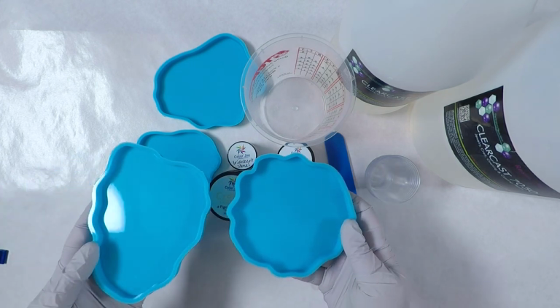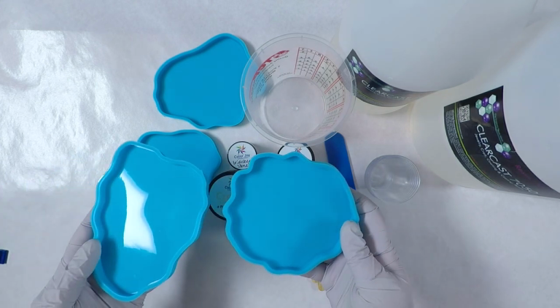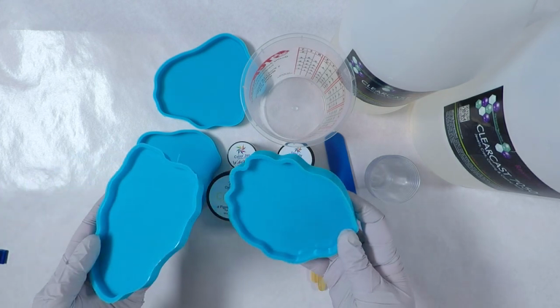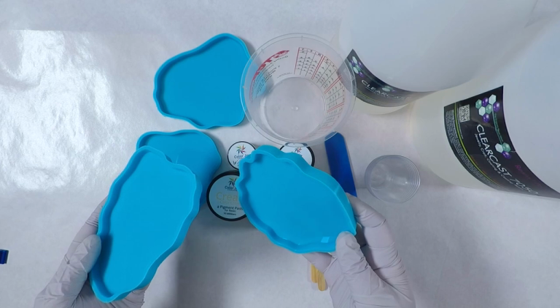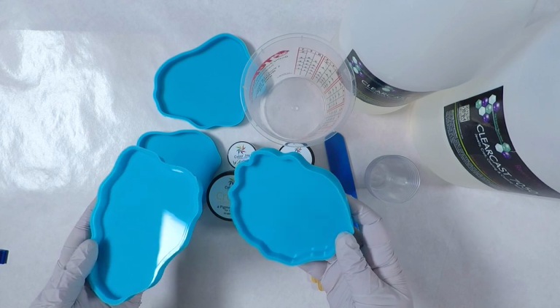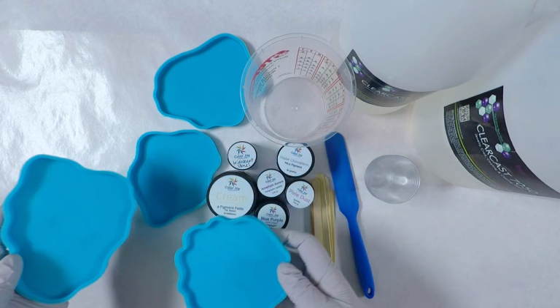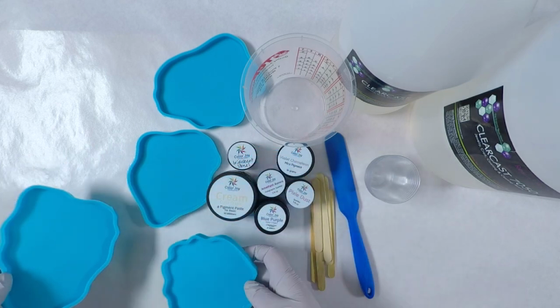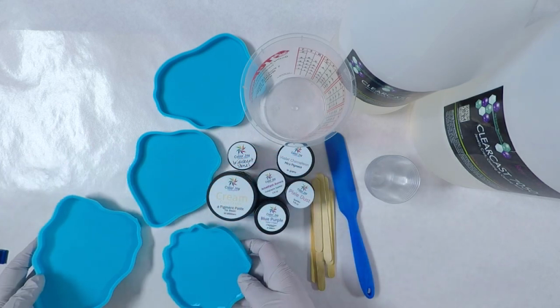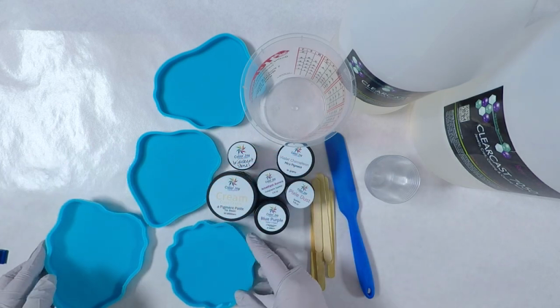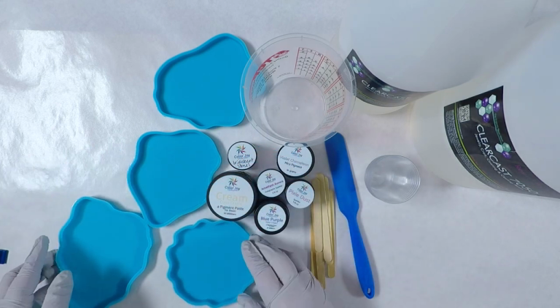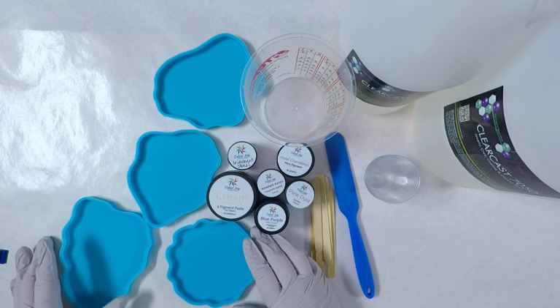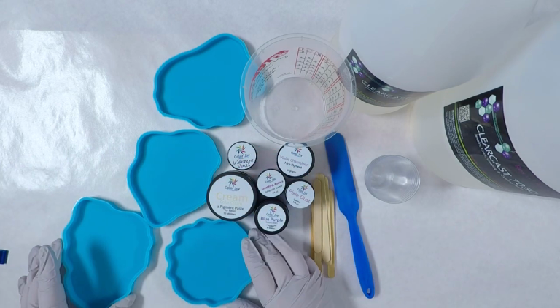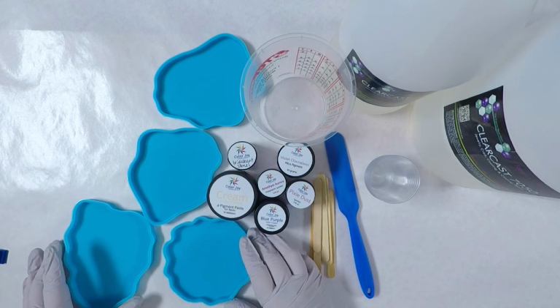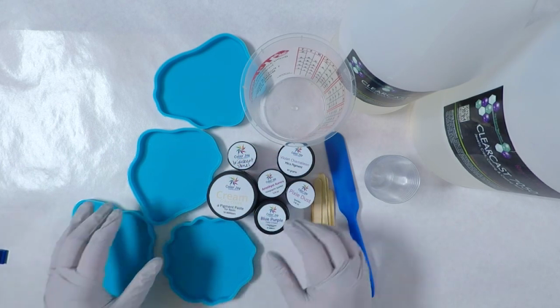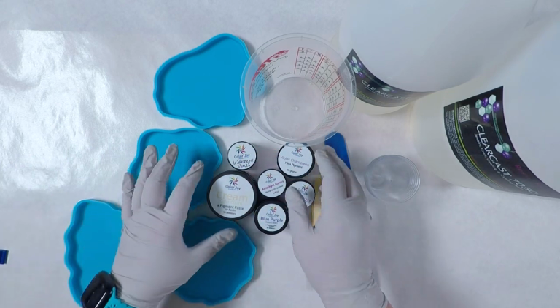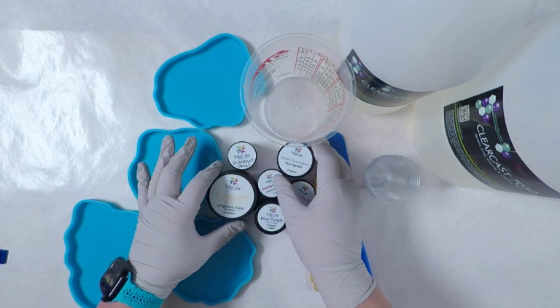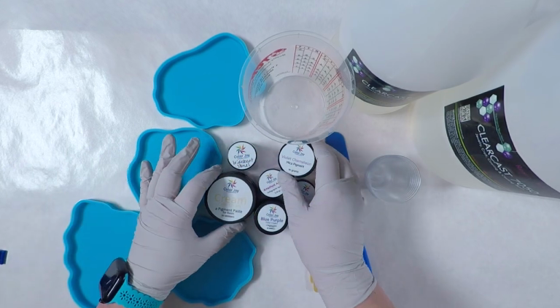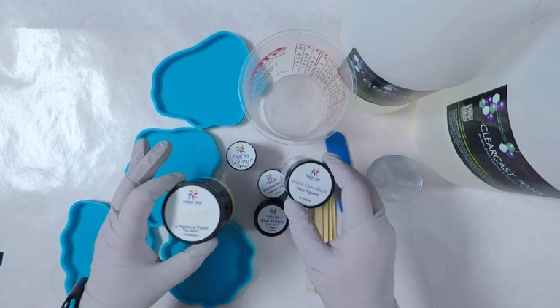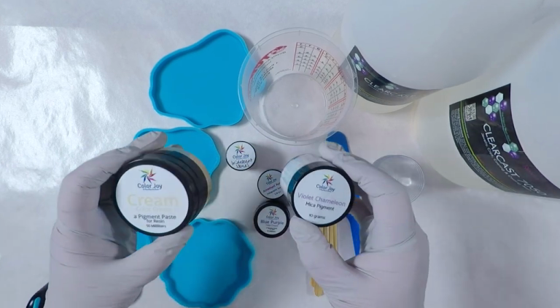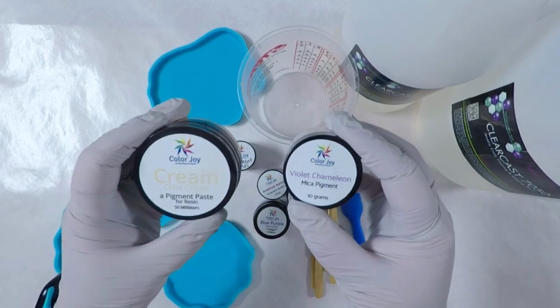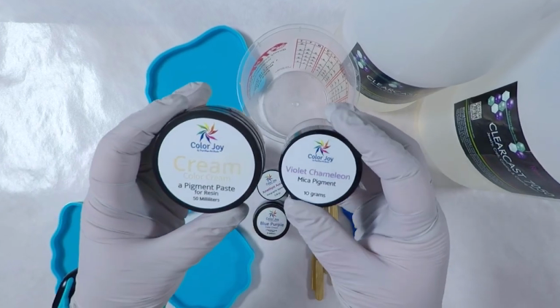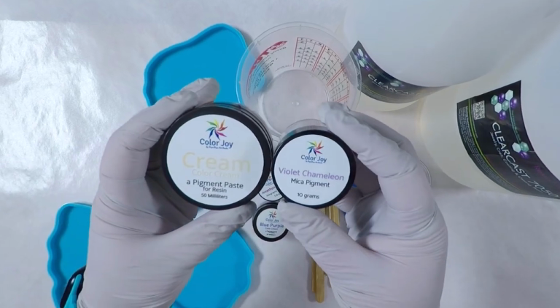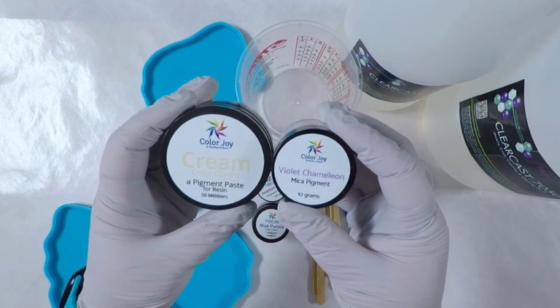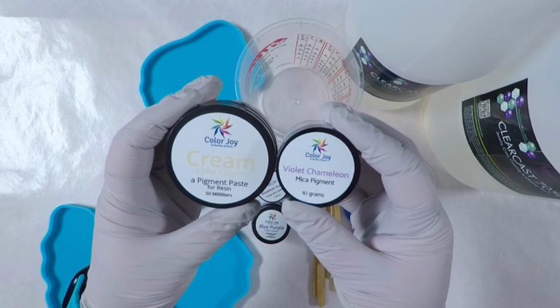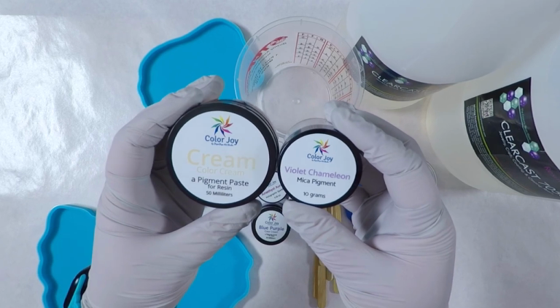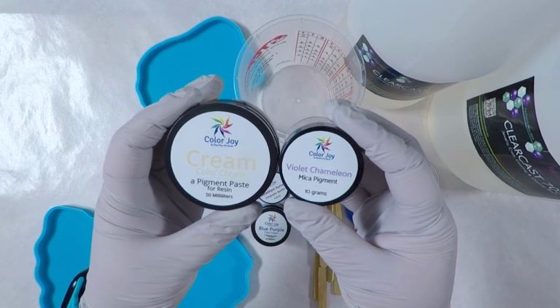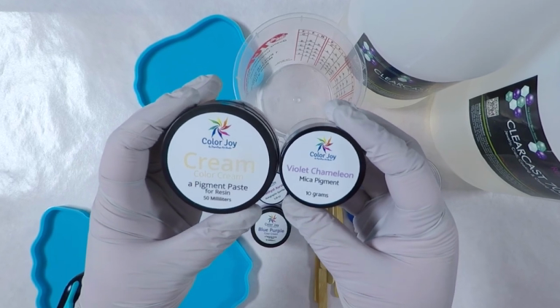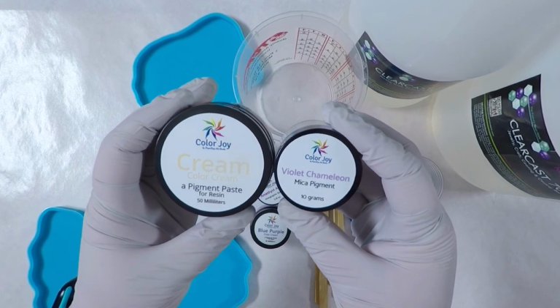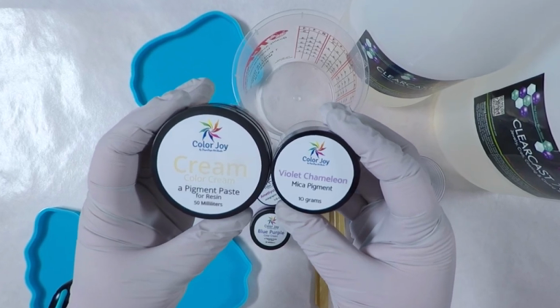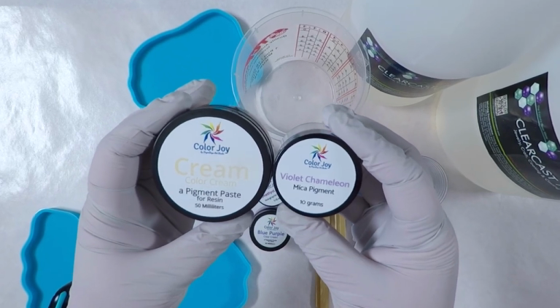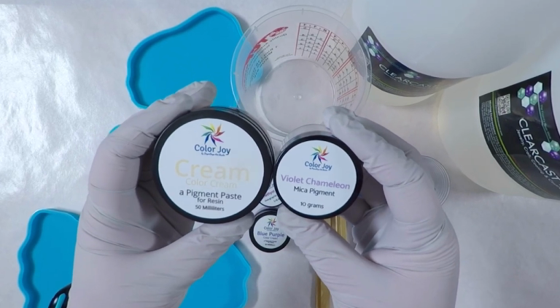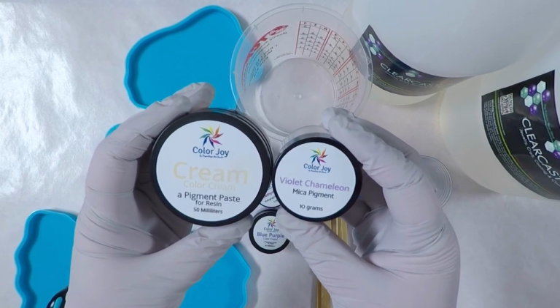These are custom silicone molds you can only find on DryerDaysArtStudio.com. Color Joy is Dryer Days' own line of products.